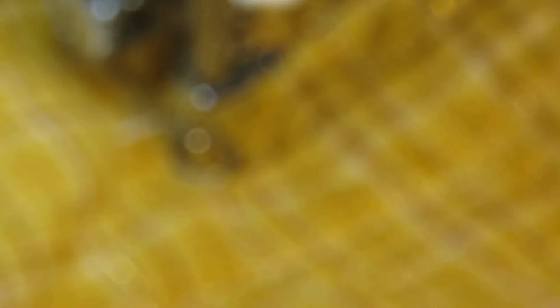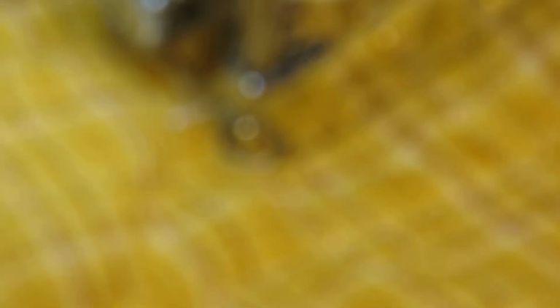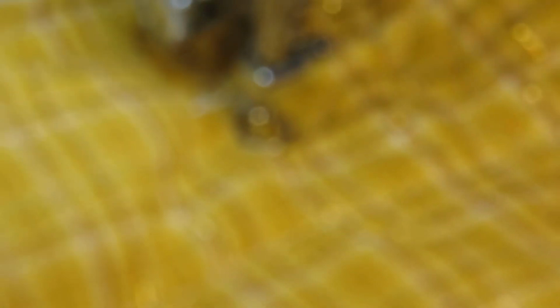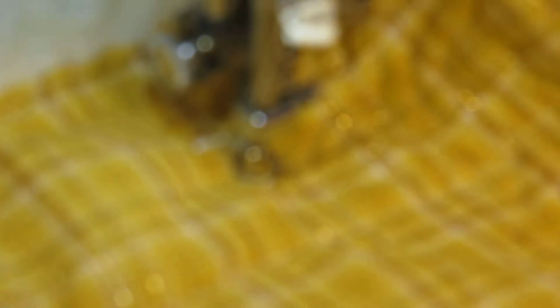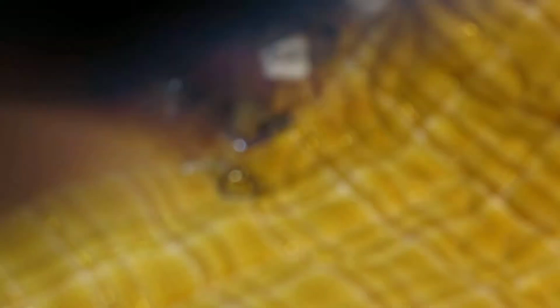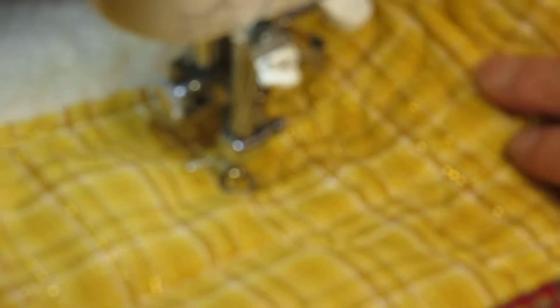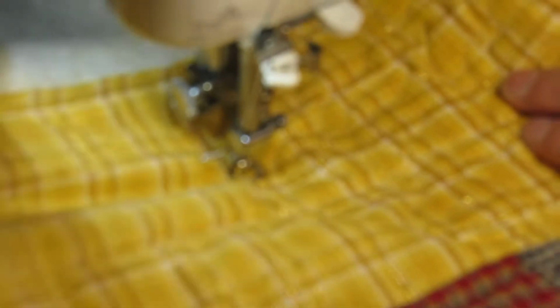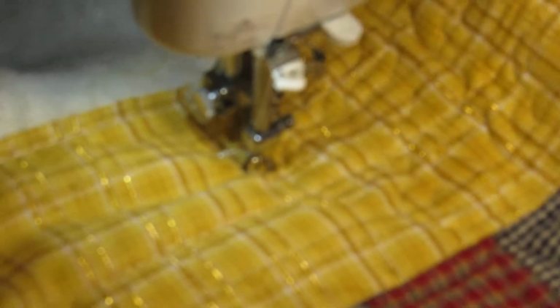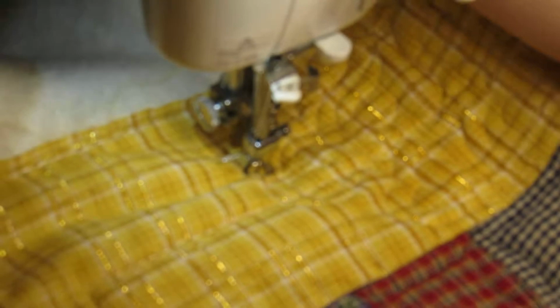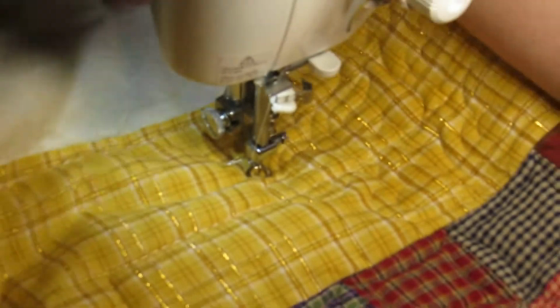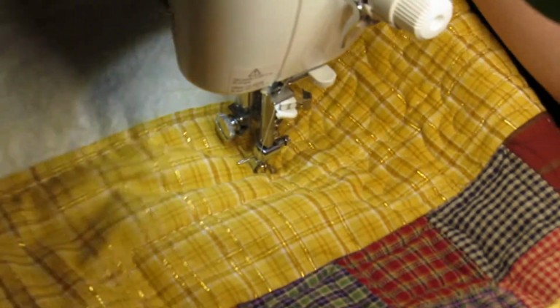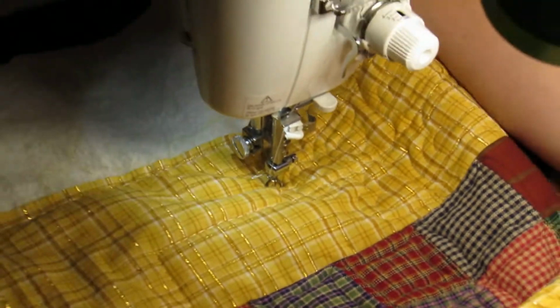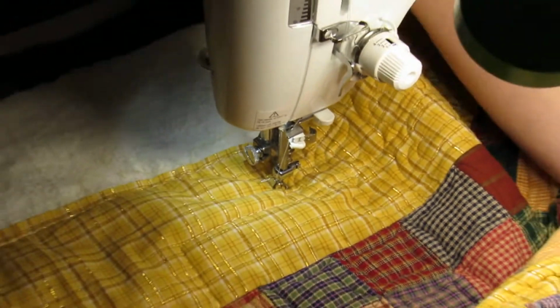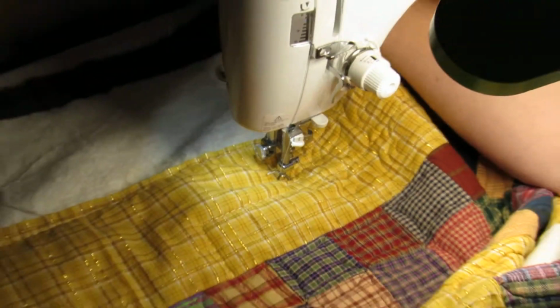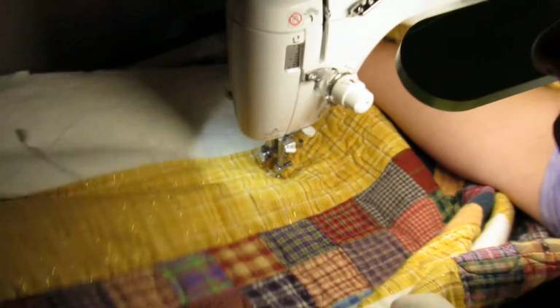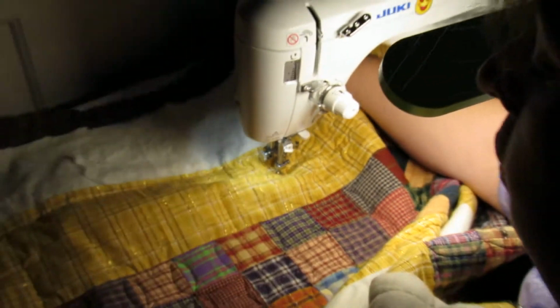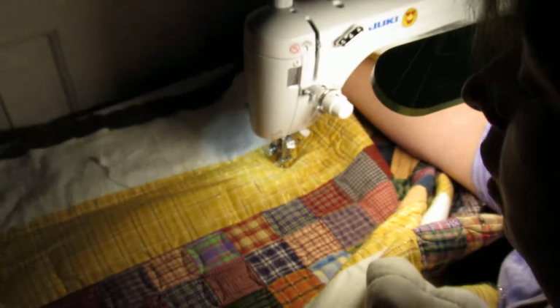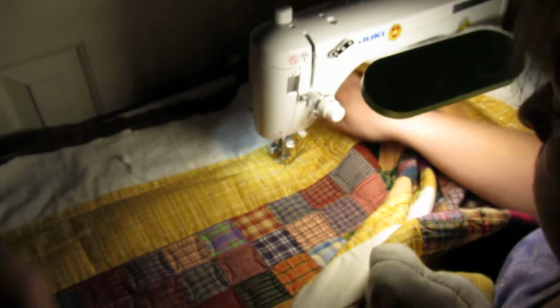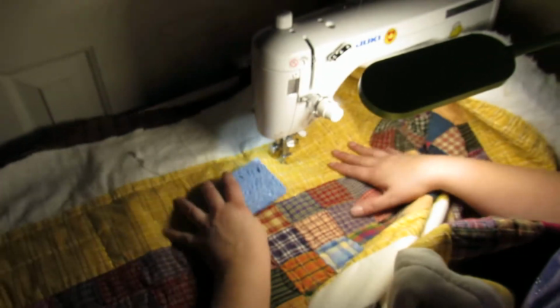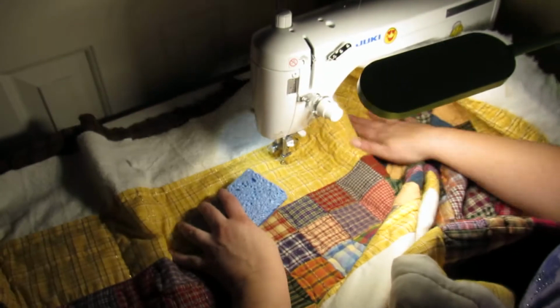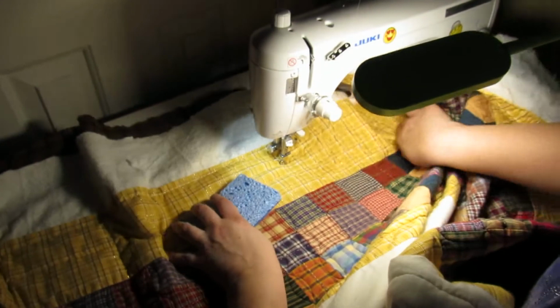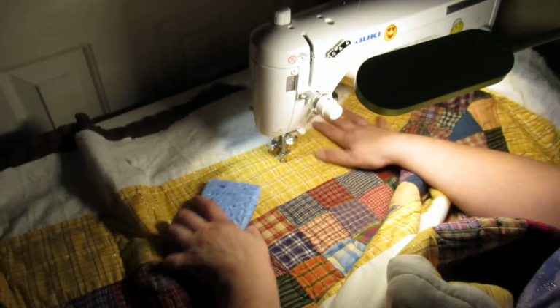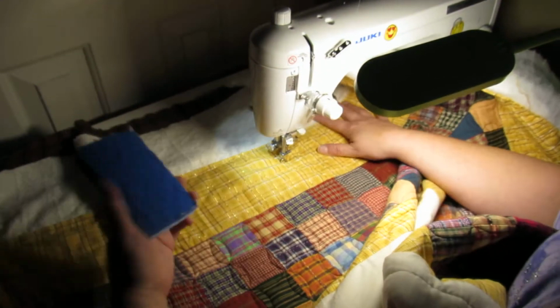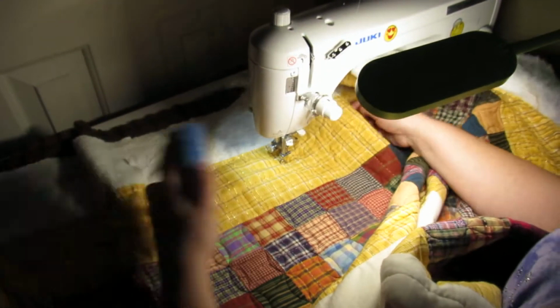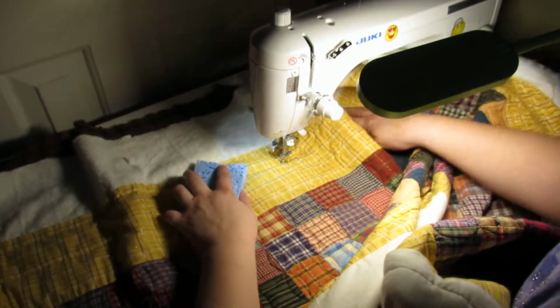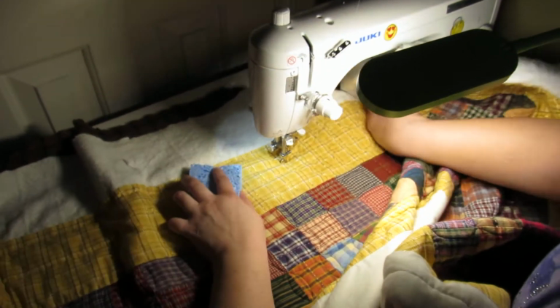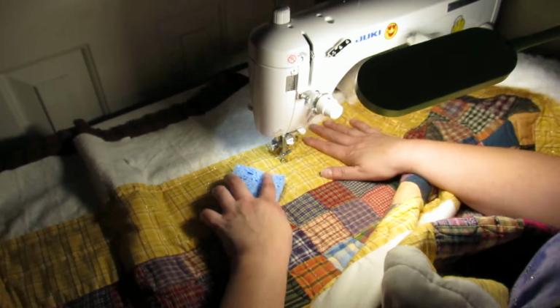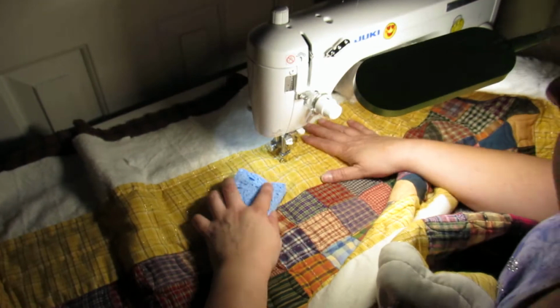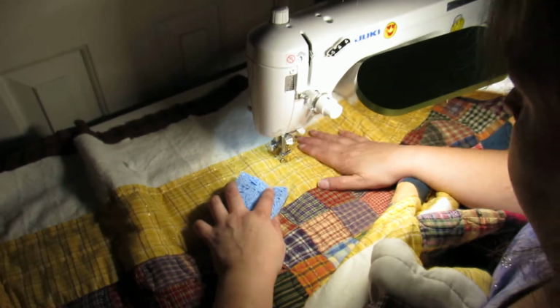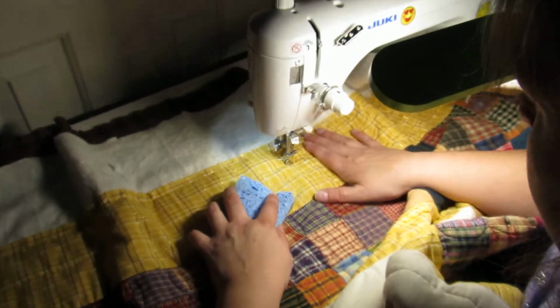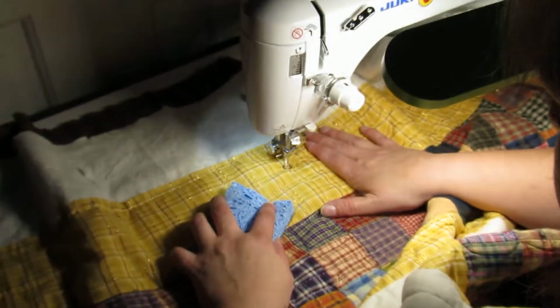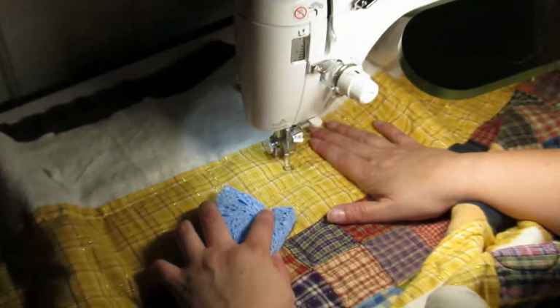Just shift this around a little bit, make sure everything's flat out the top. I'm using the sponge as a grippy to help me guide my fabric.